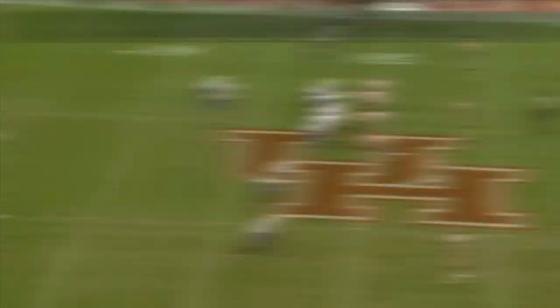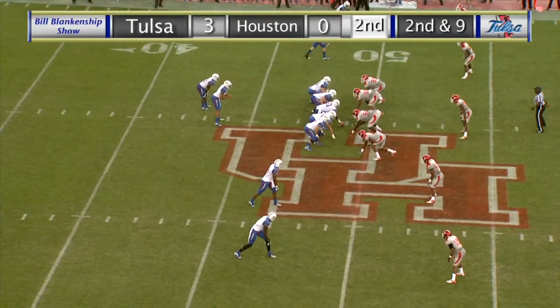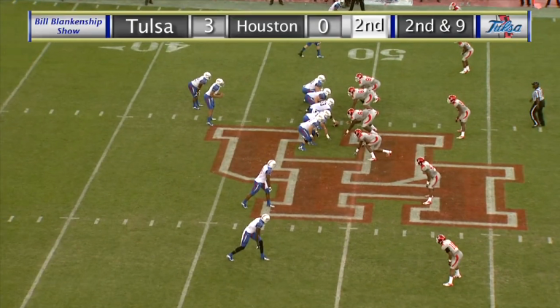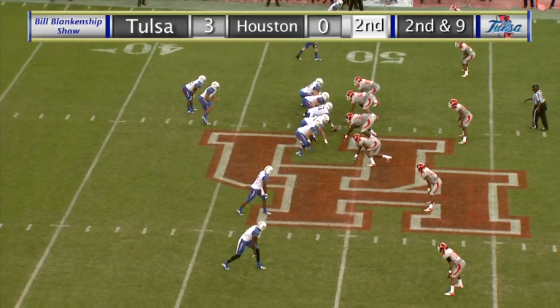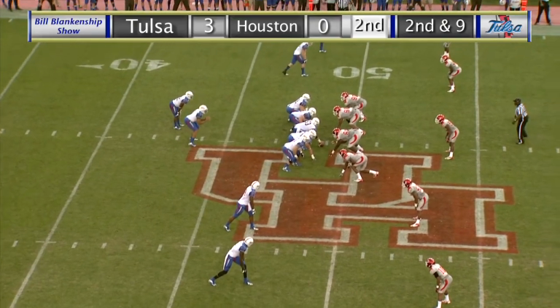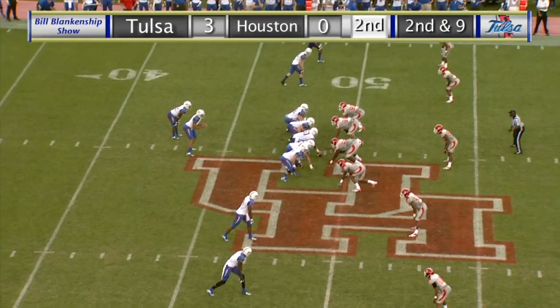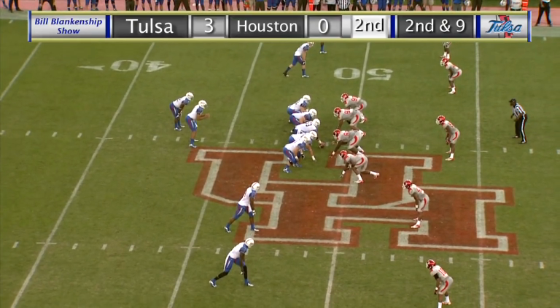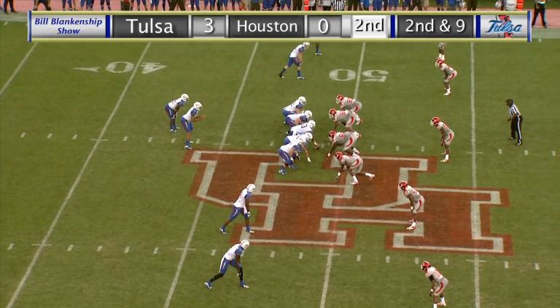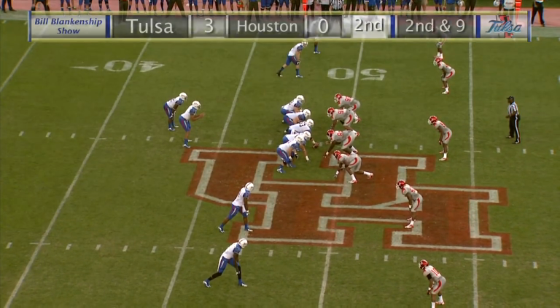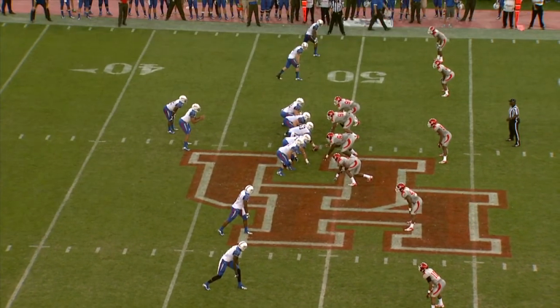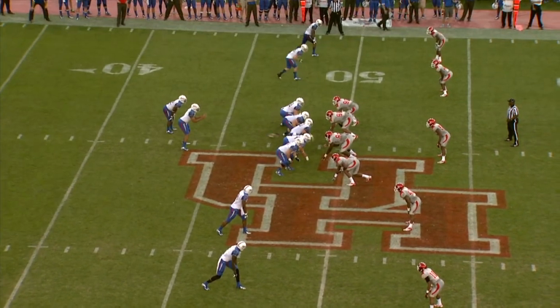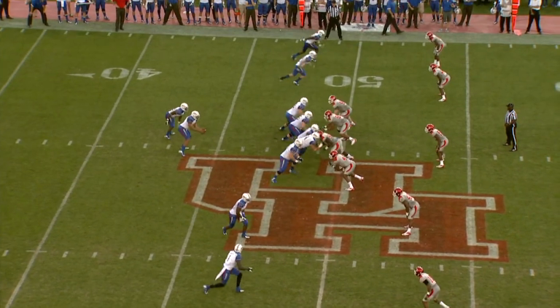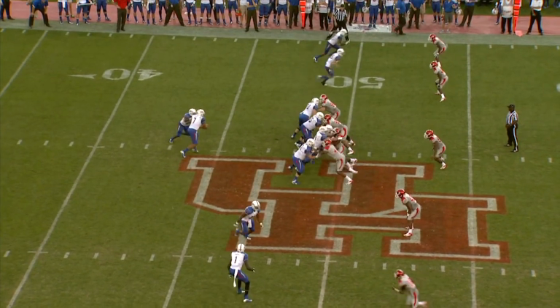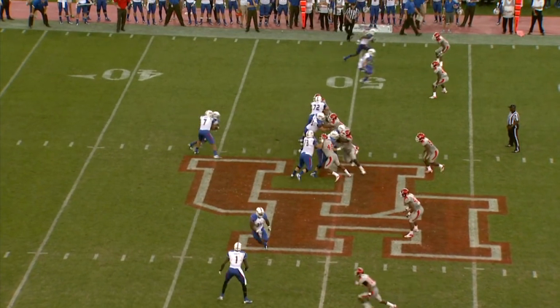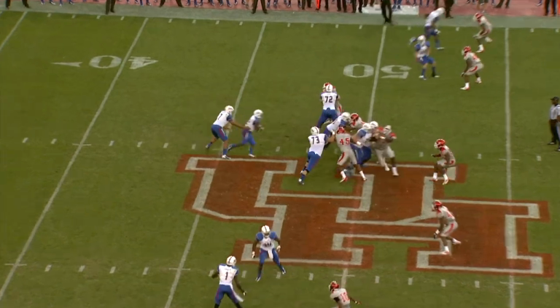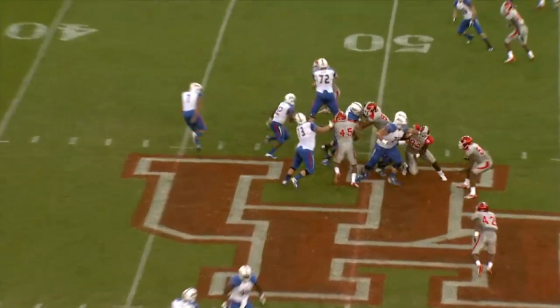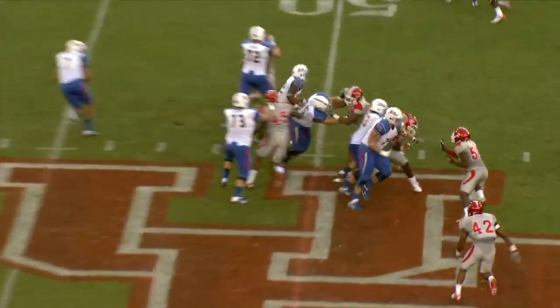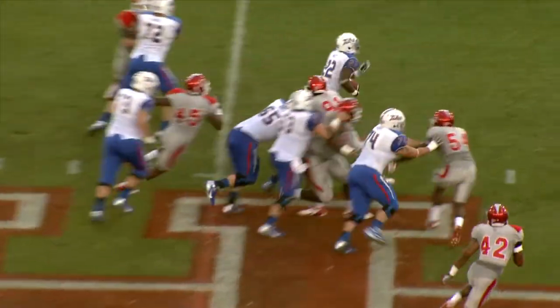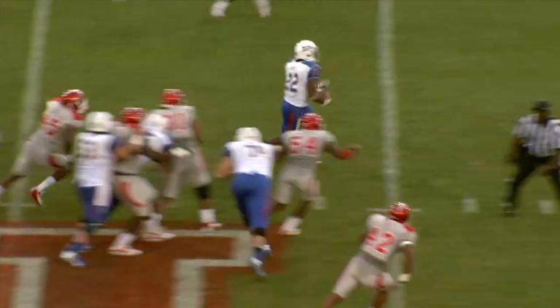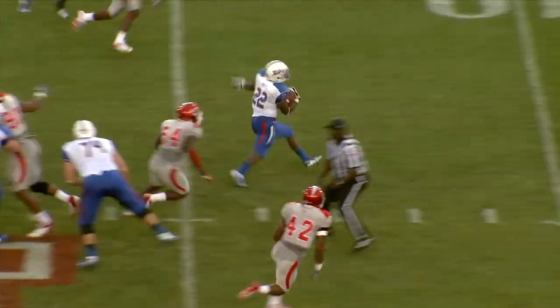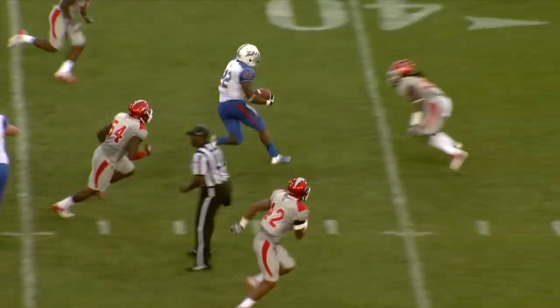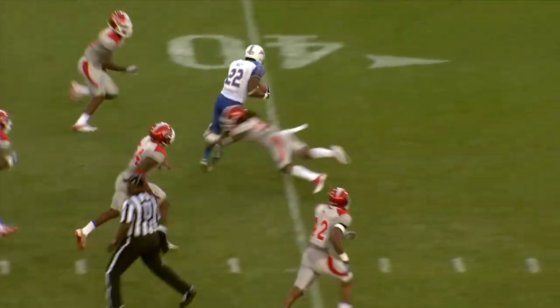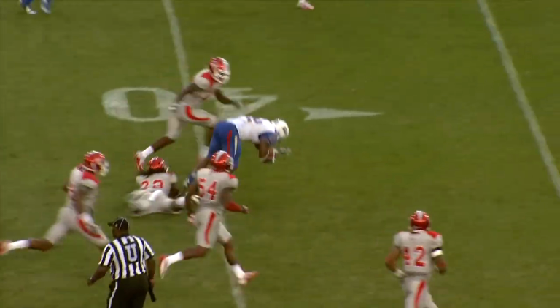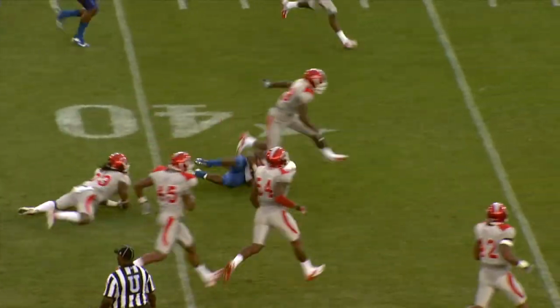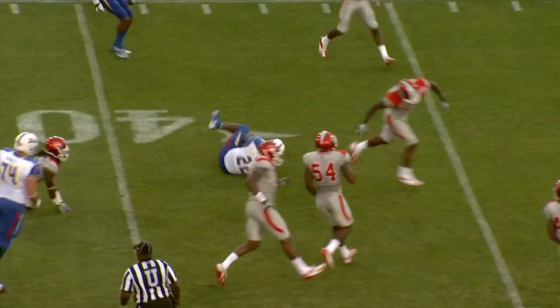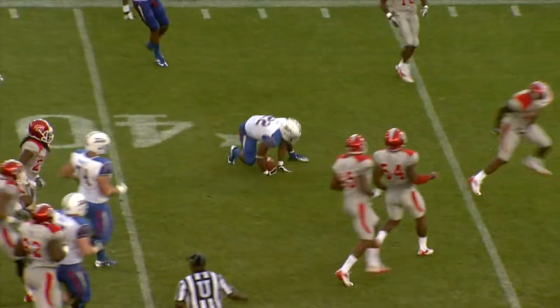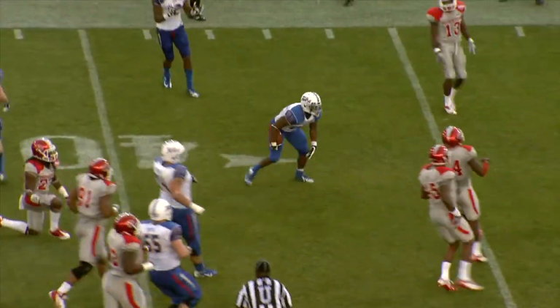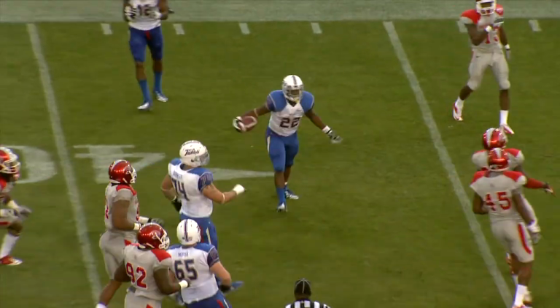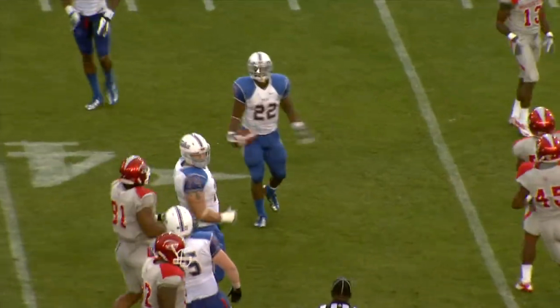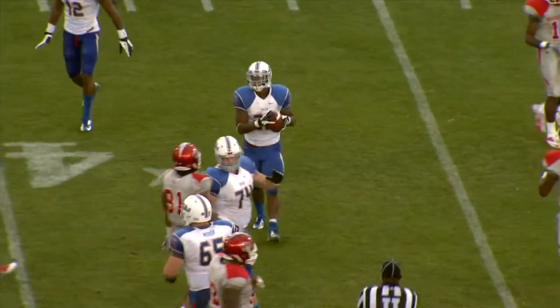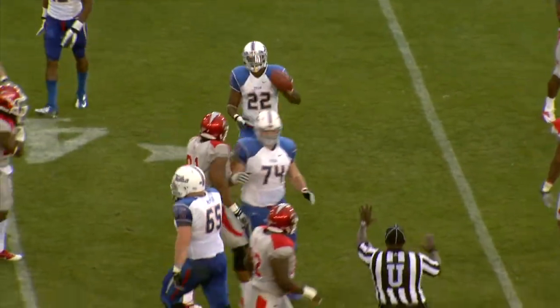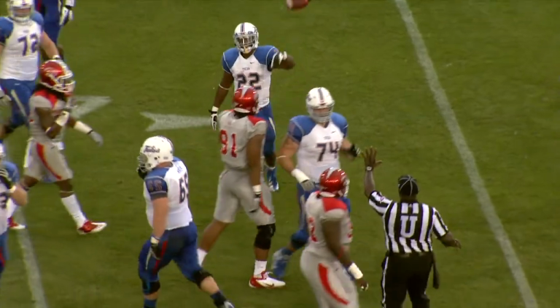Roberson to the left with James, to the right is Carter and Garrett. Here's the snap, and Green hands it off, and it's Watts up the middle, big hole. 50, 45, 40, down to the 38-yard line.